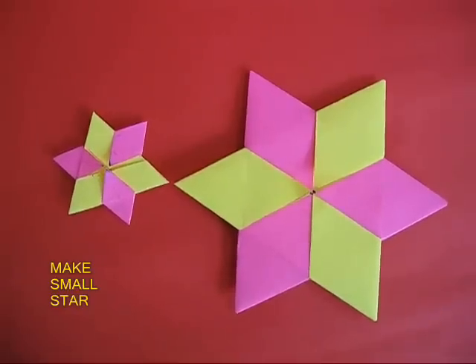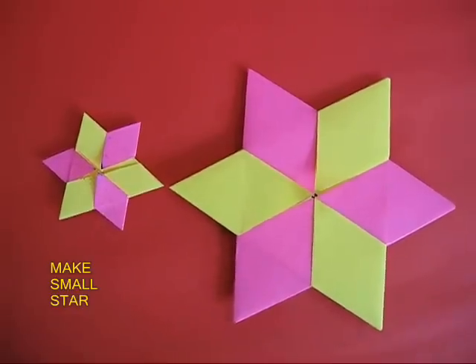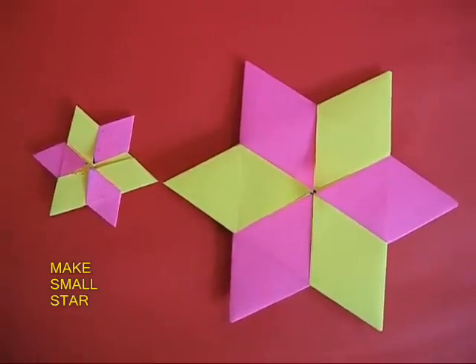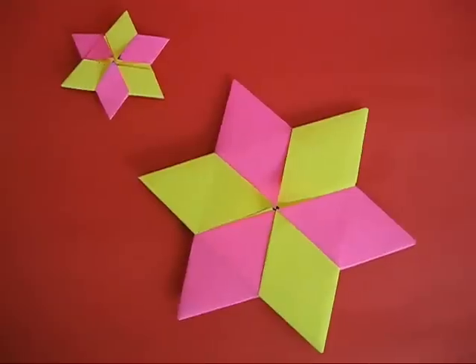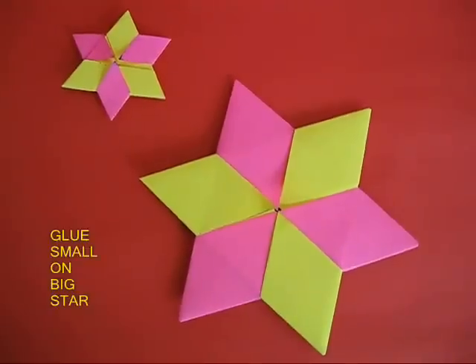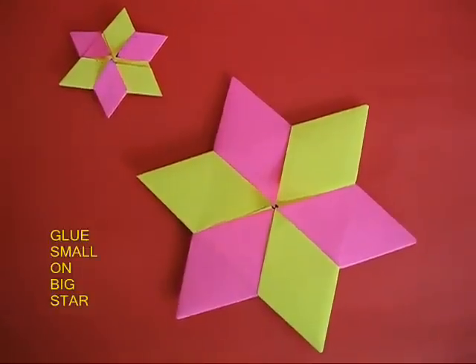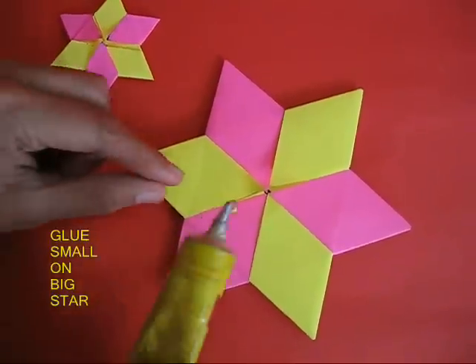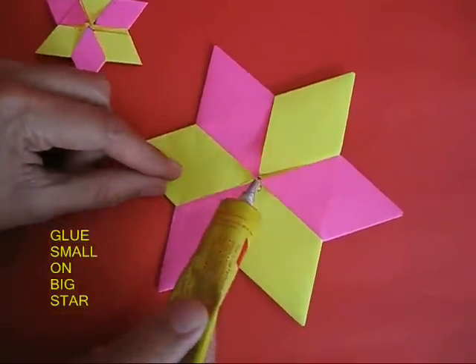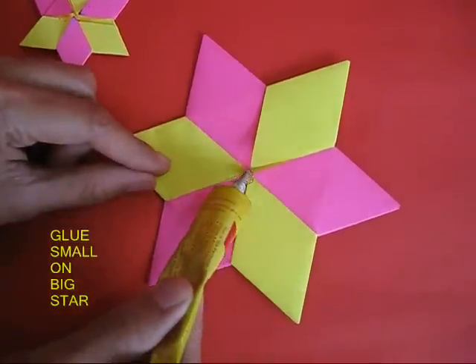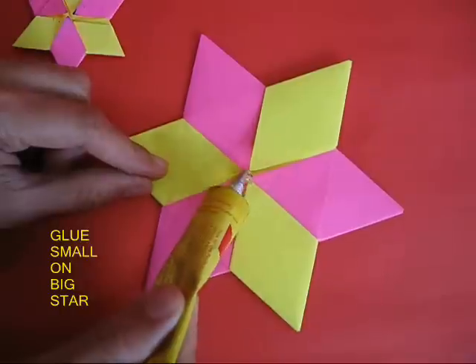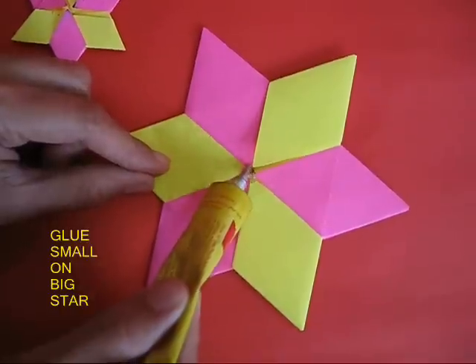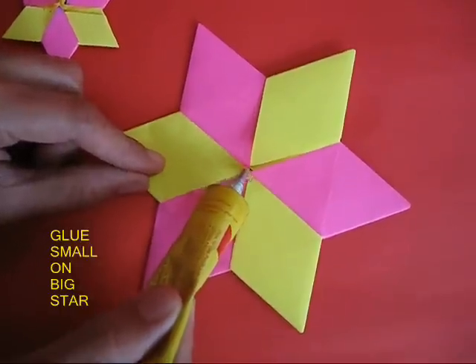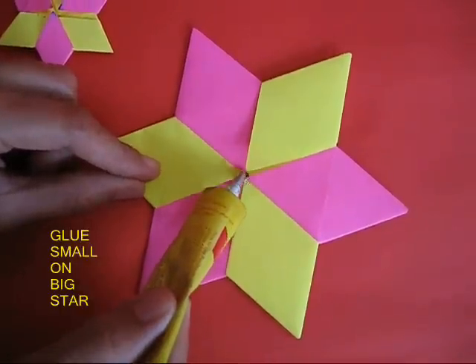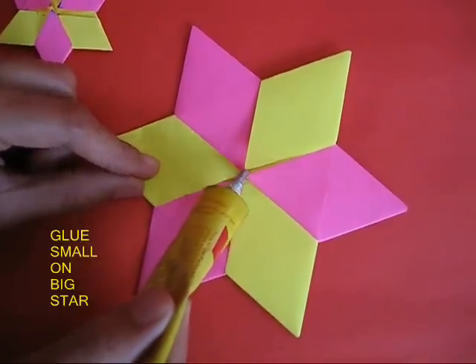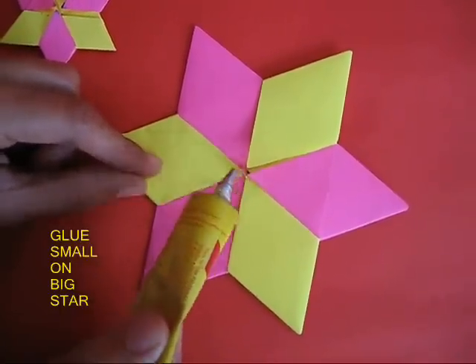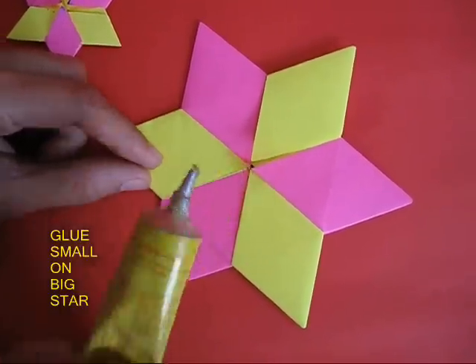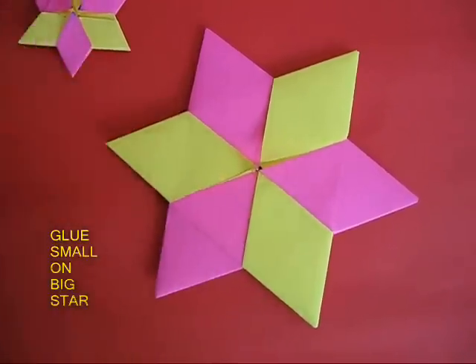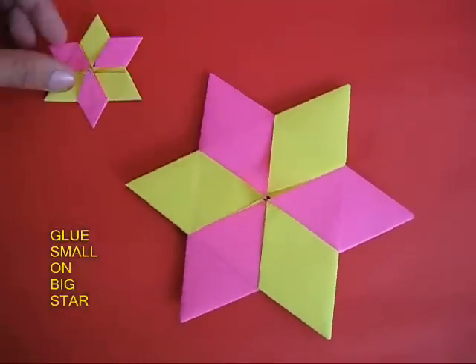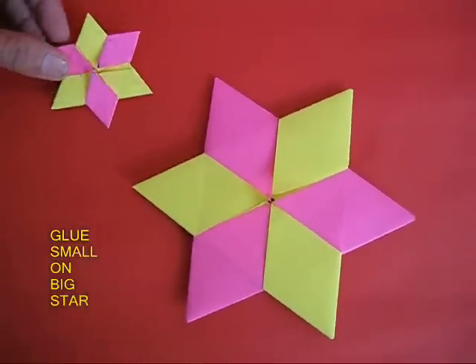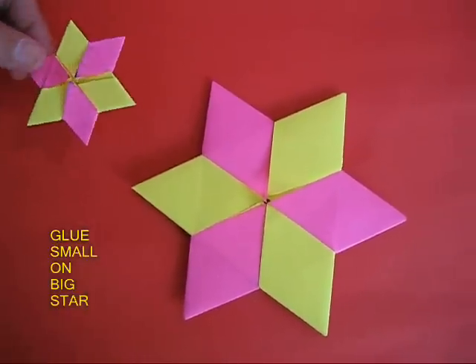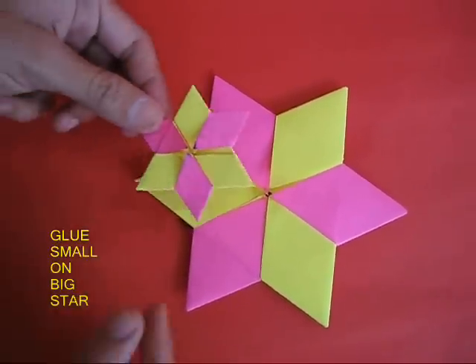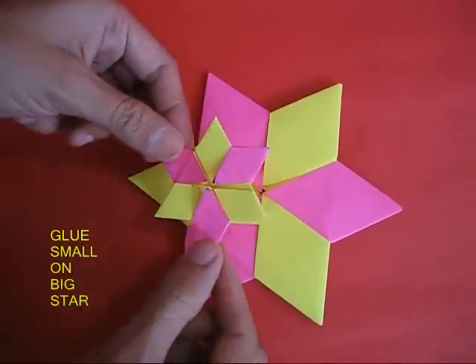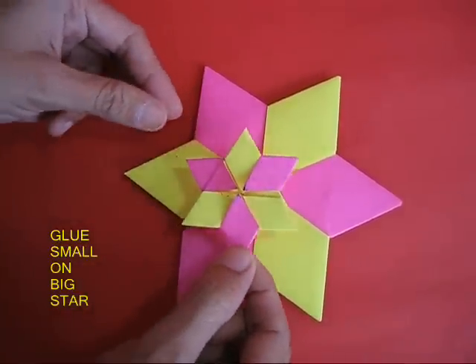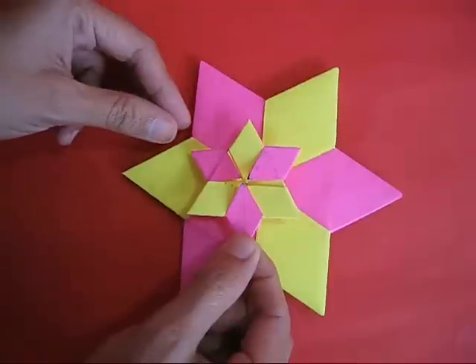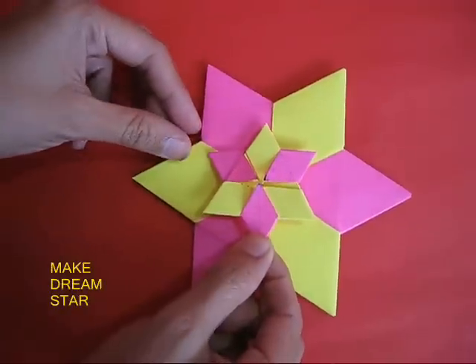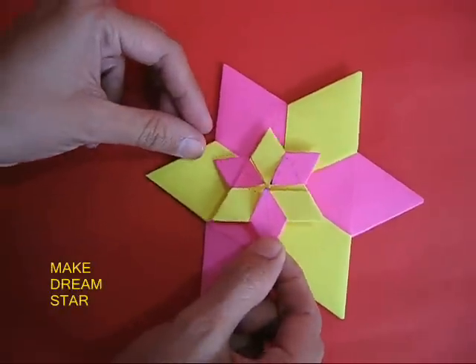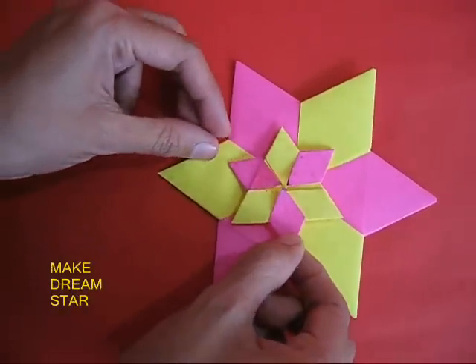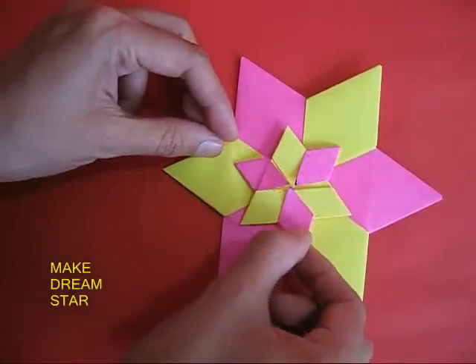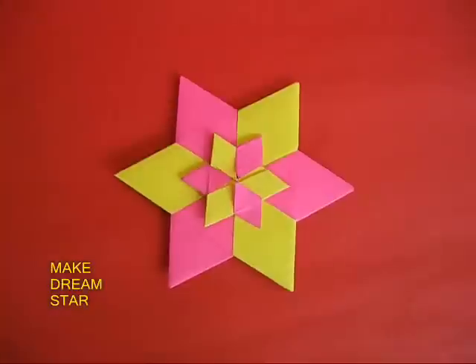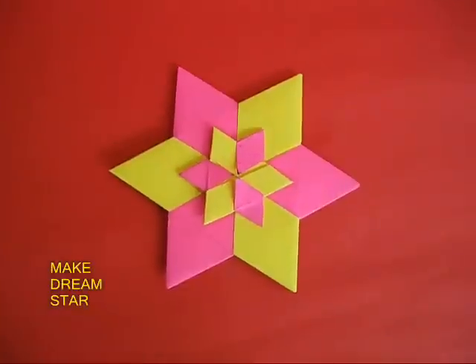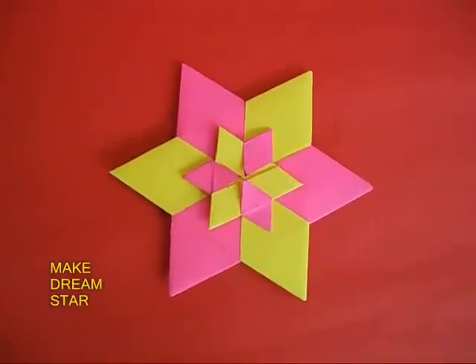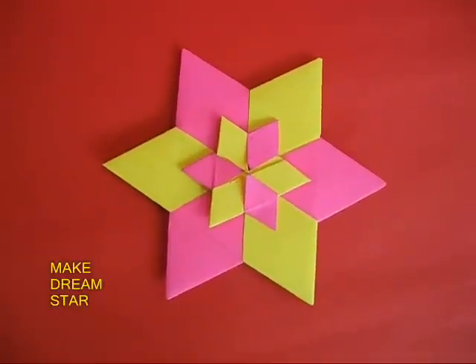Make another small star. Apply glue in the middle of the big star and stick the little one in the center to make a really beautiful dream star.